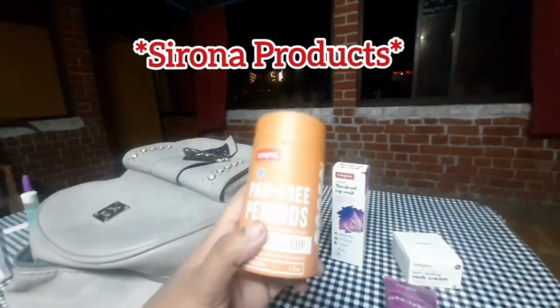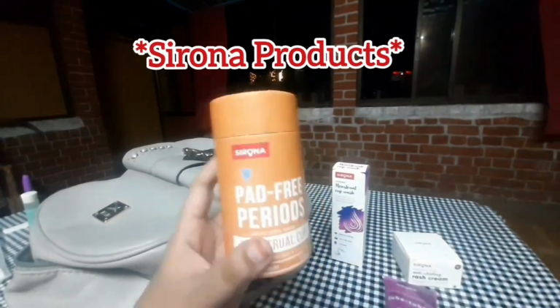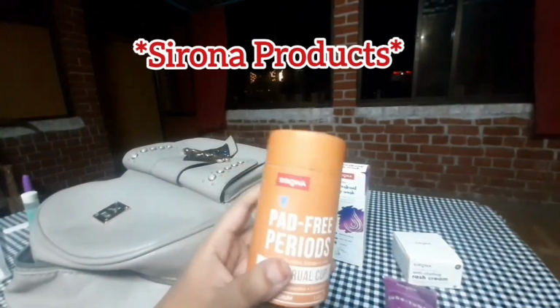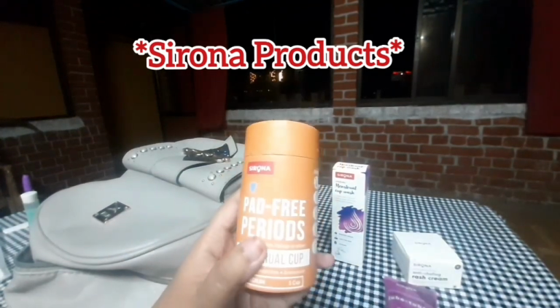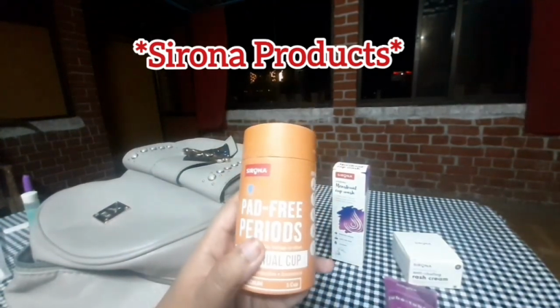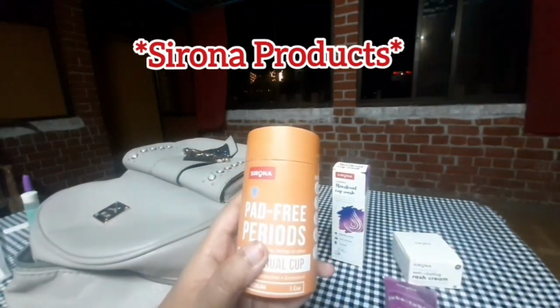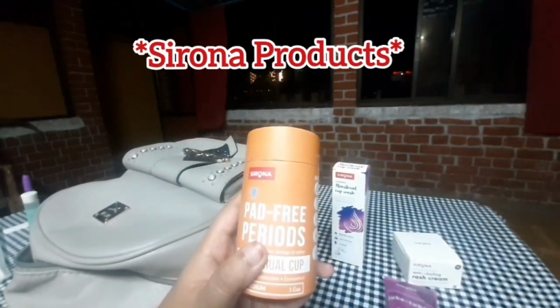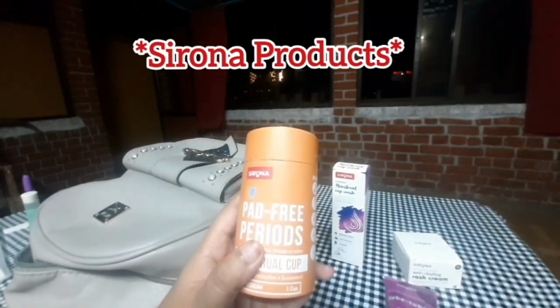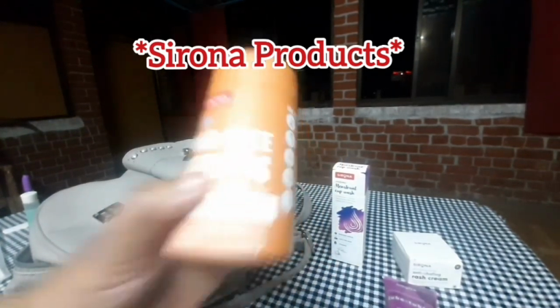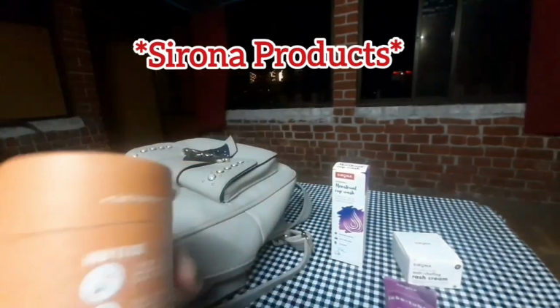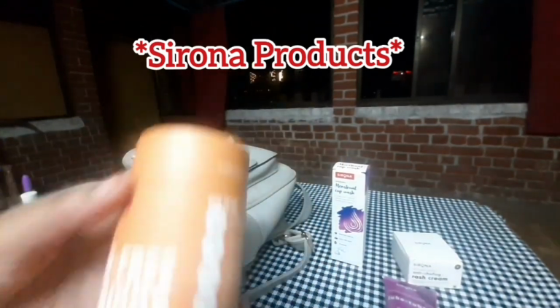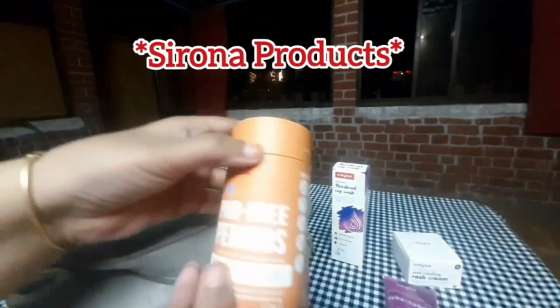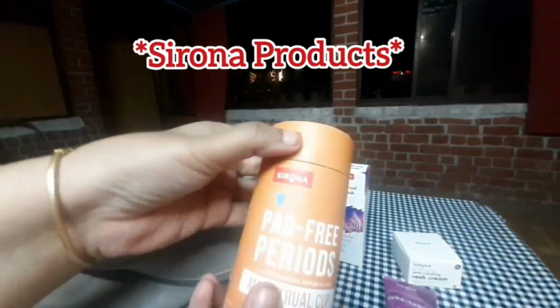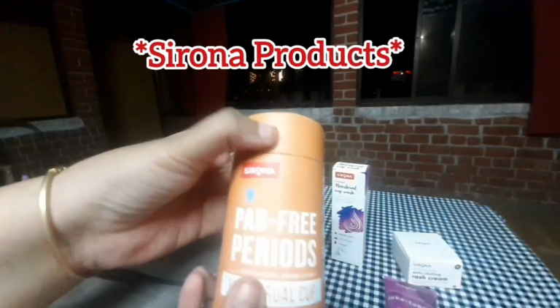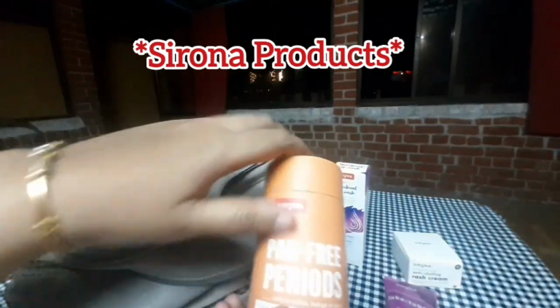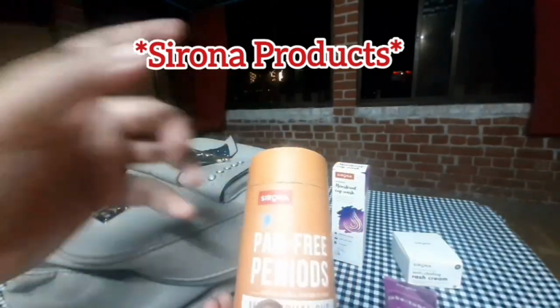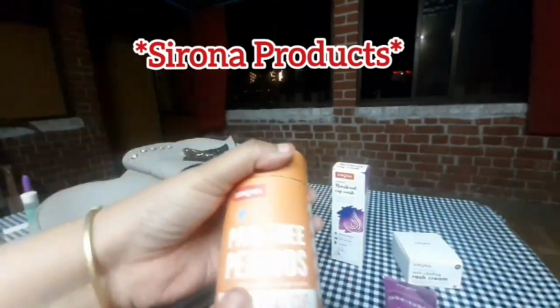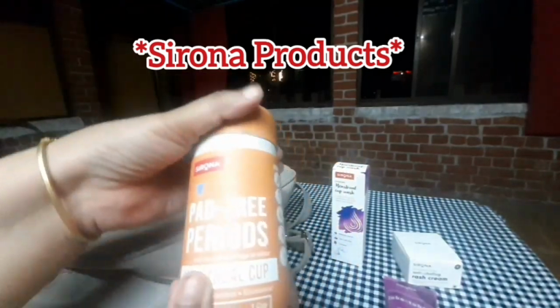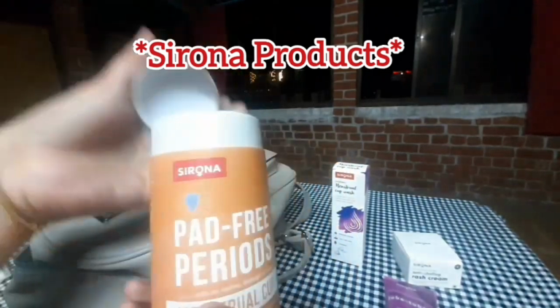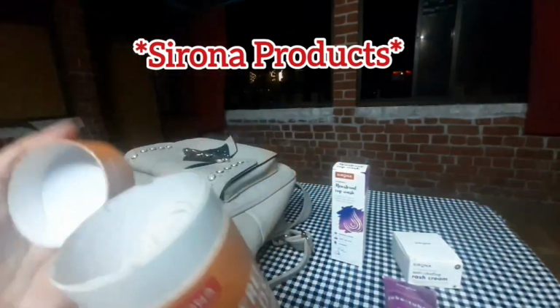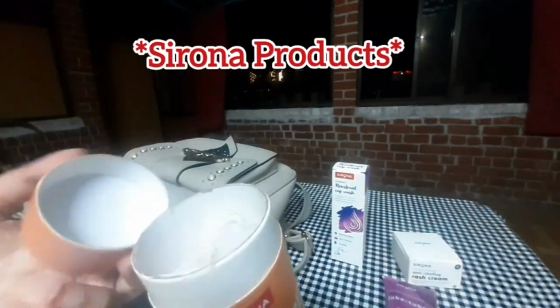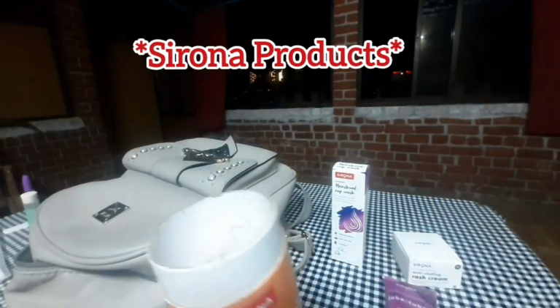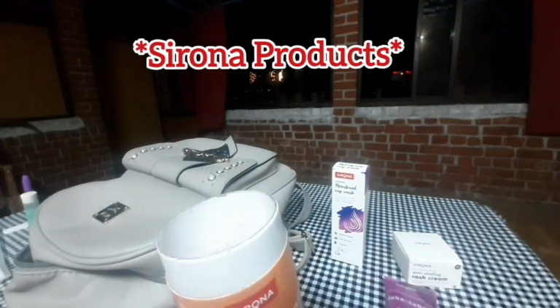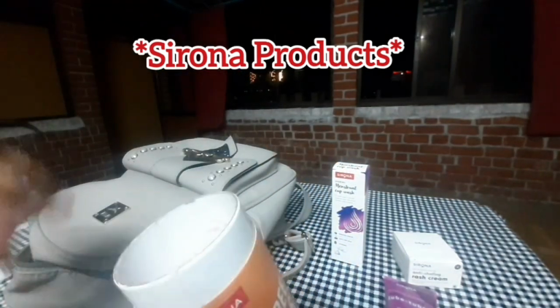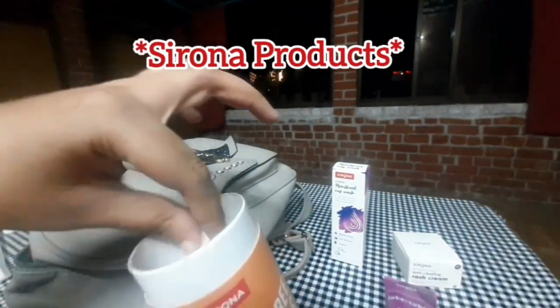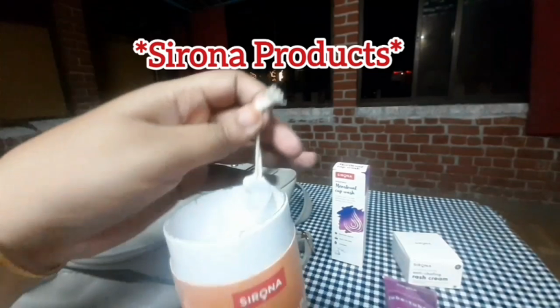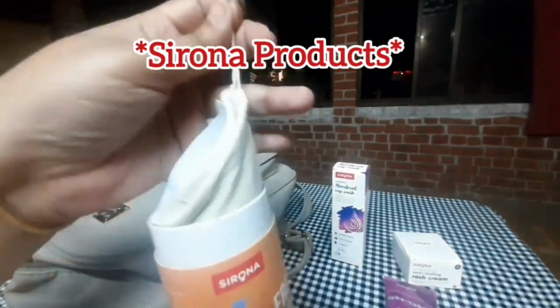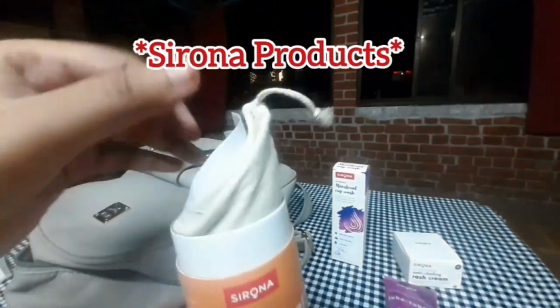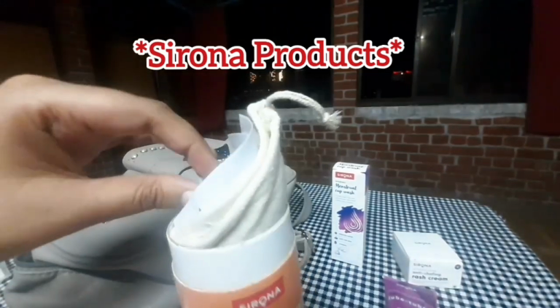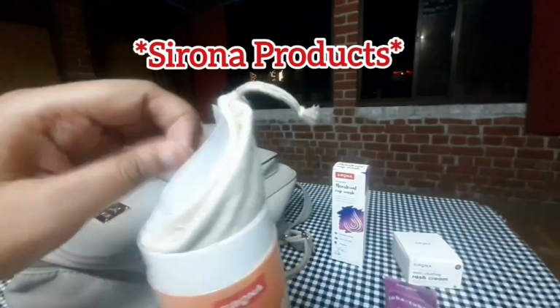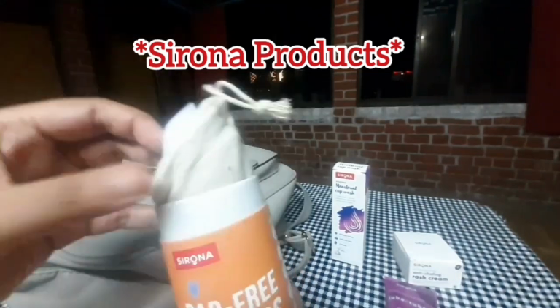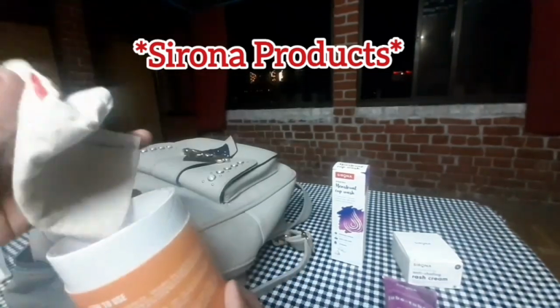The final item is a rash cream. This is a pad-free period product. This is a menstrual cup. This is a box and this is a pouch.